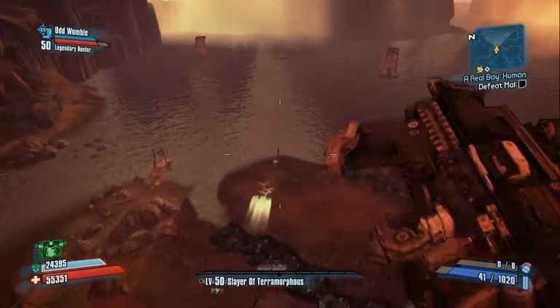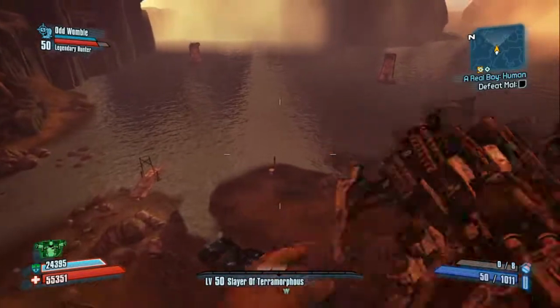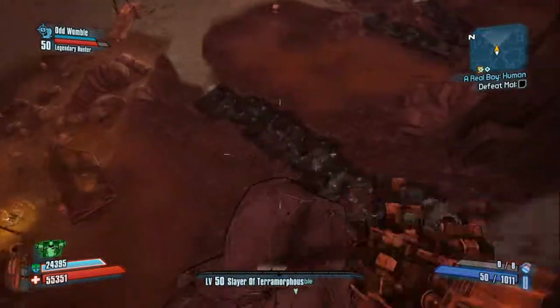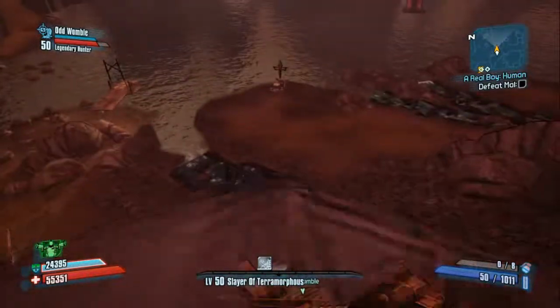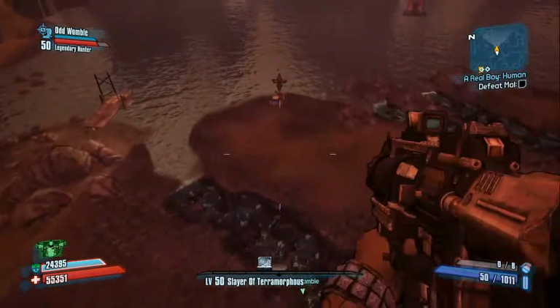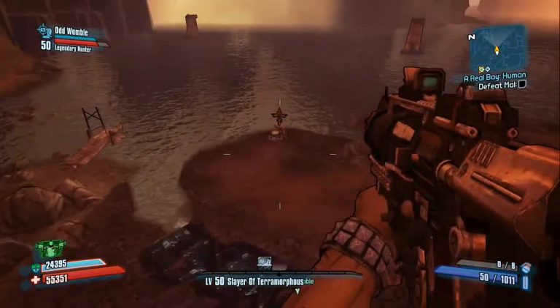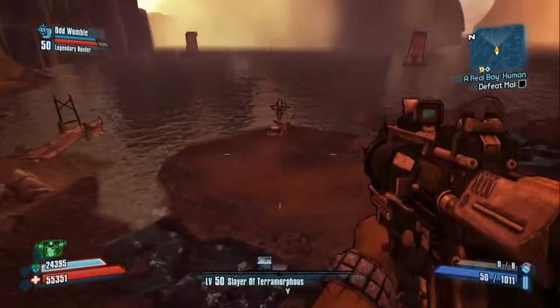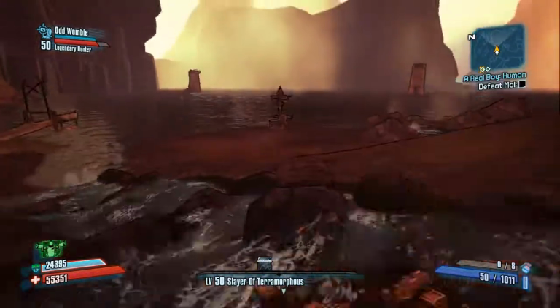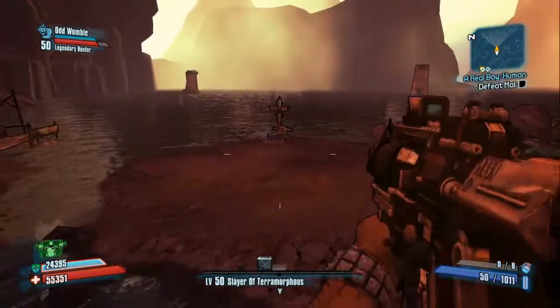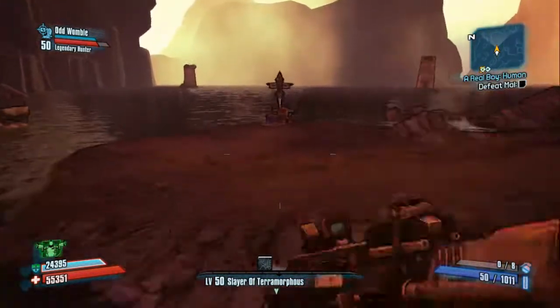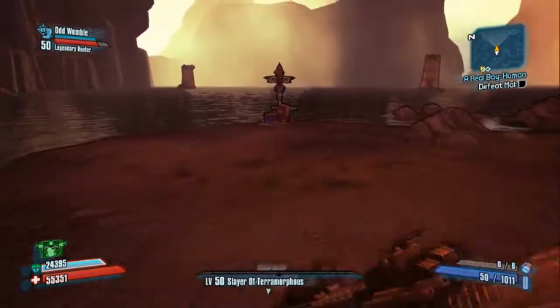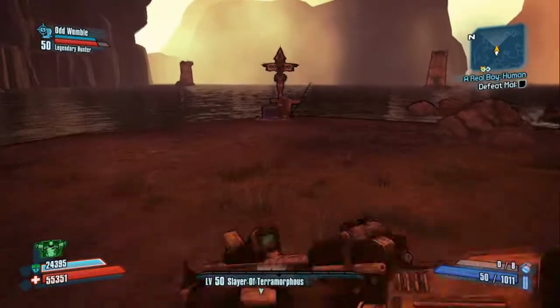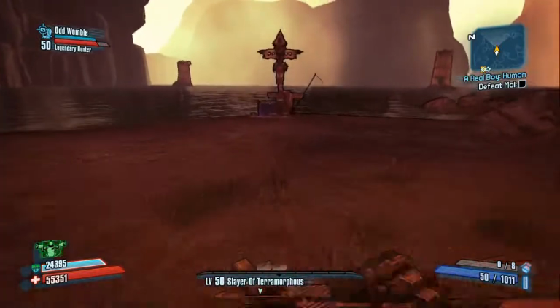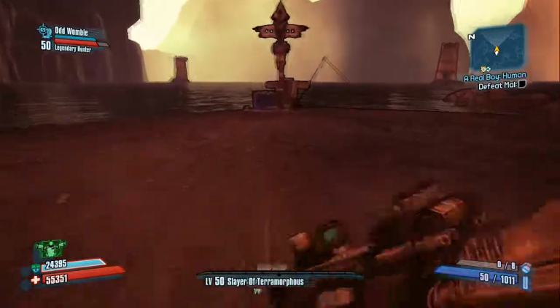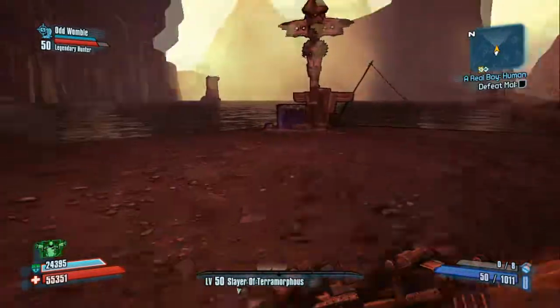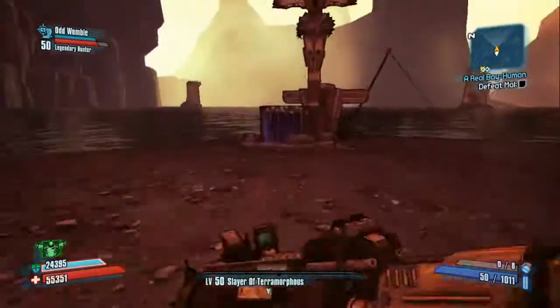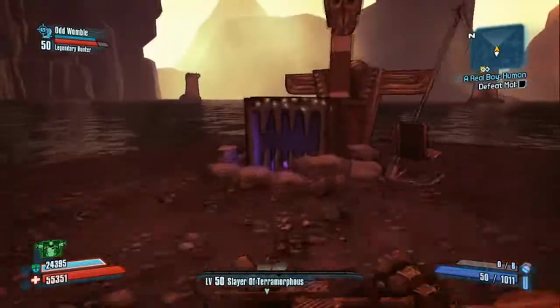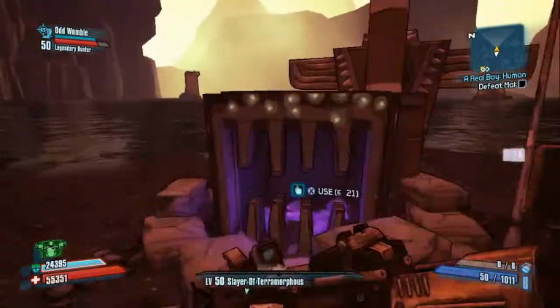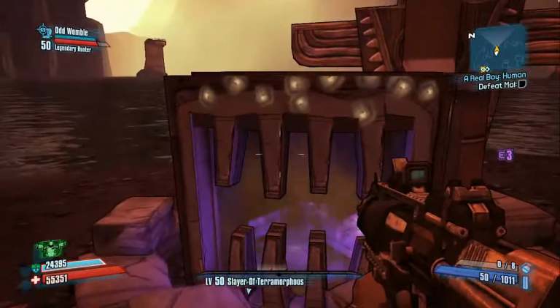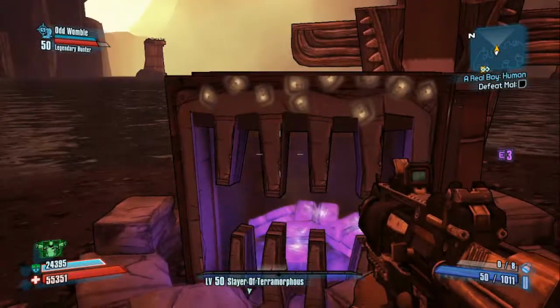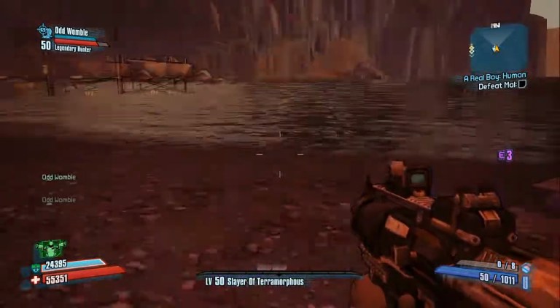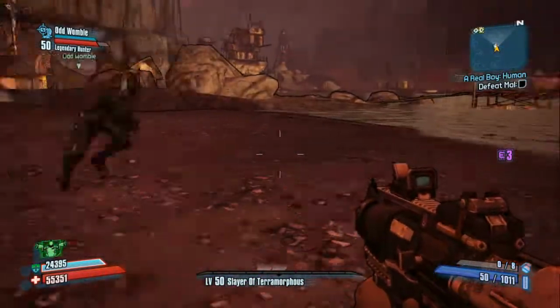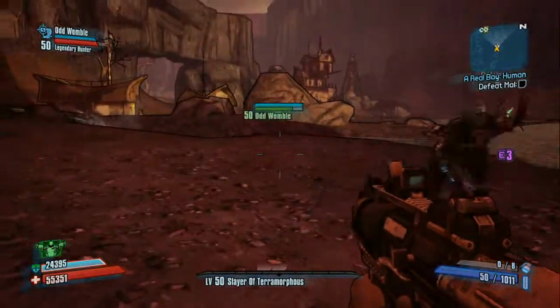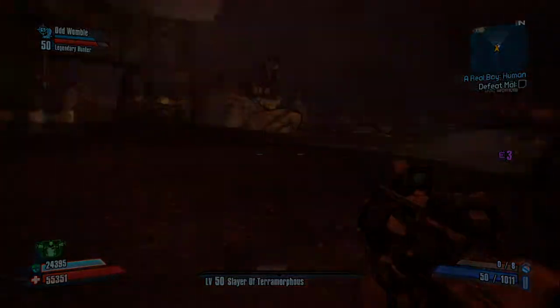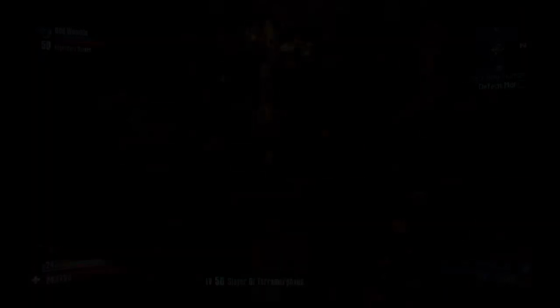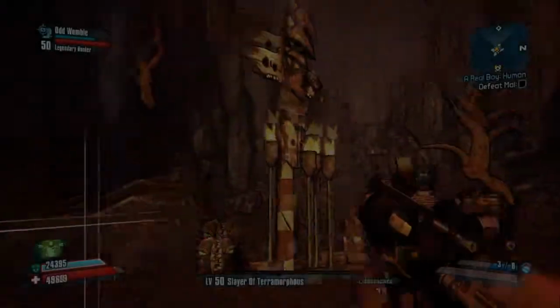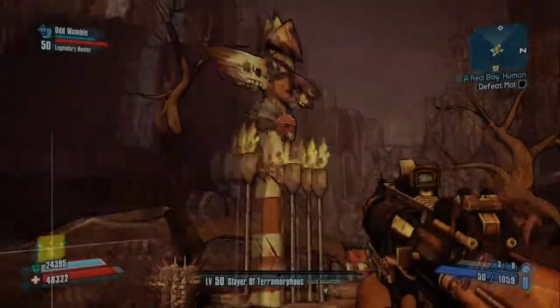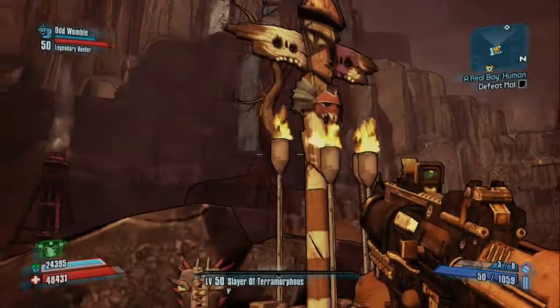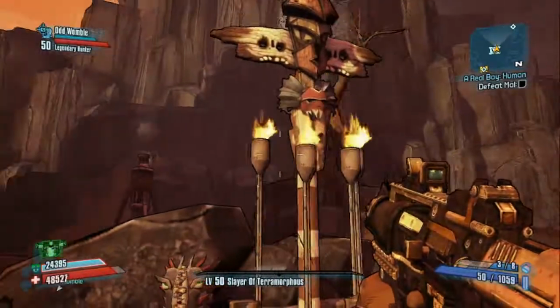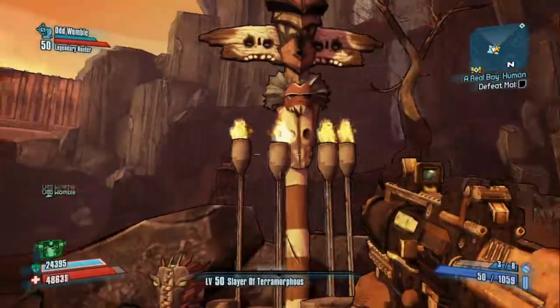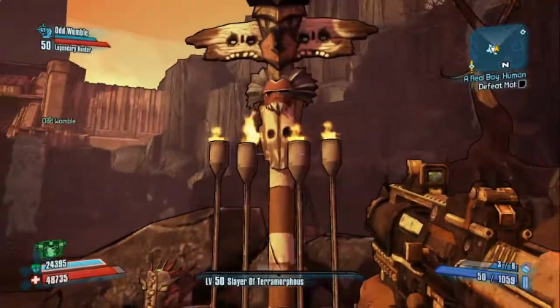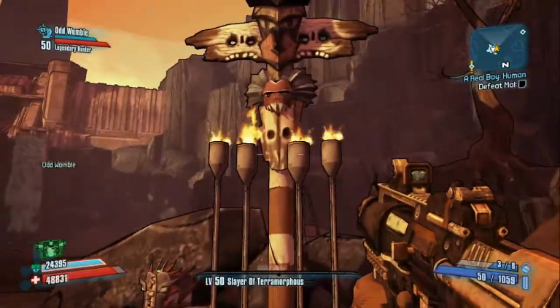Just jump down this cliff here and go into the awesome waterfall of magicalness — it gives you special powers. It really doesn't, but if it did, that would be so cool.